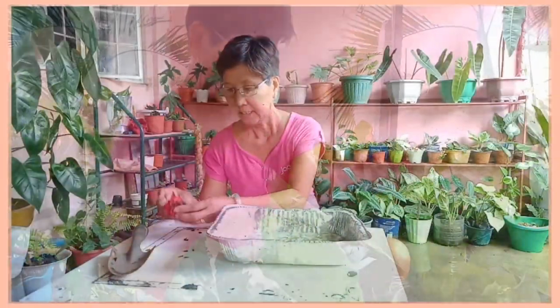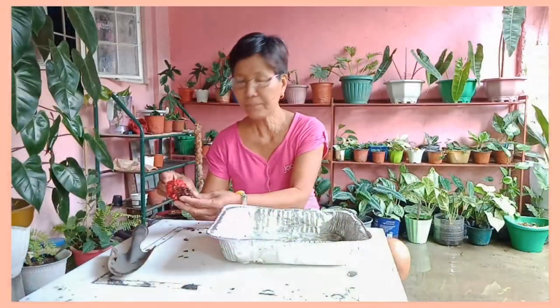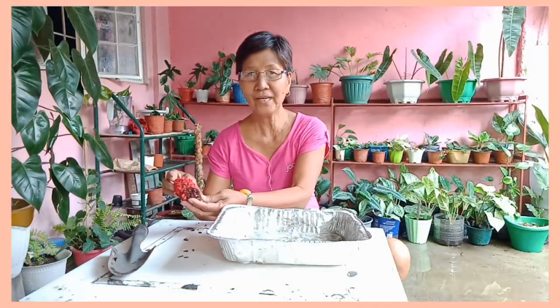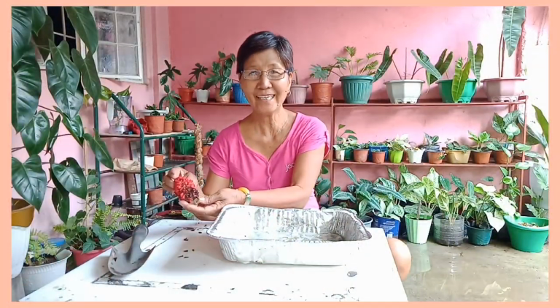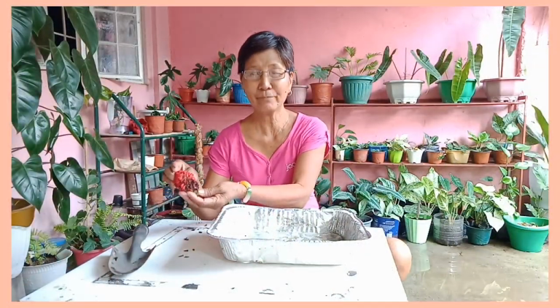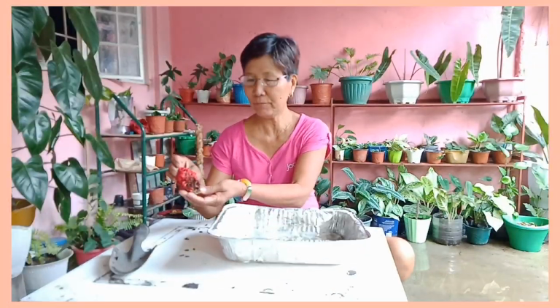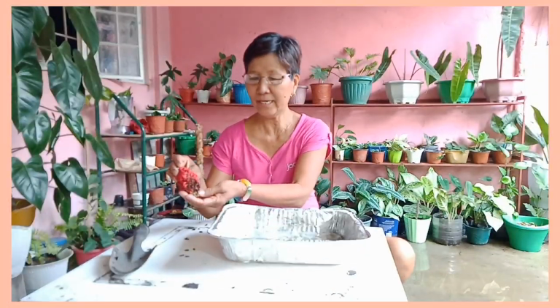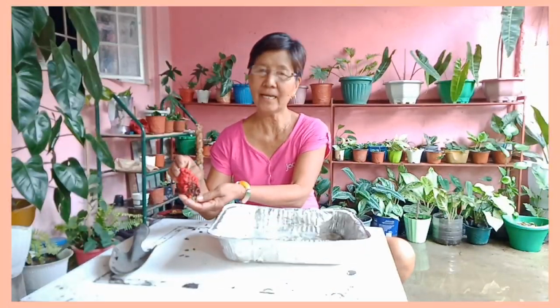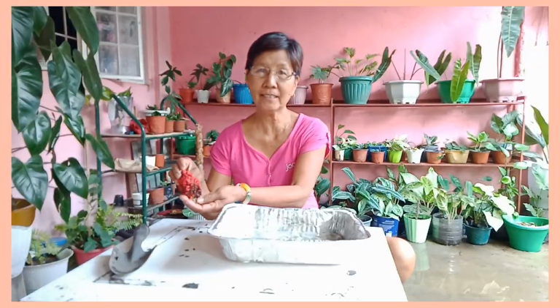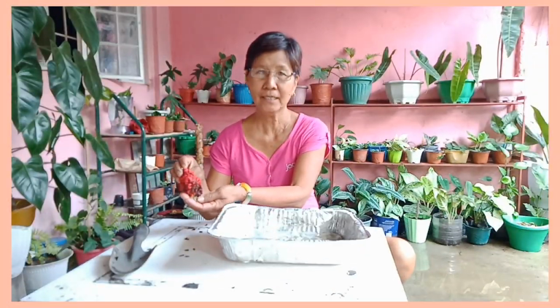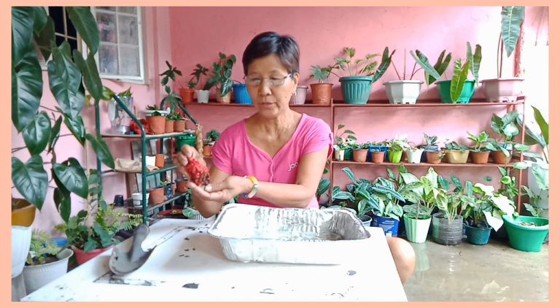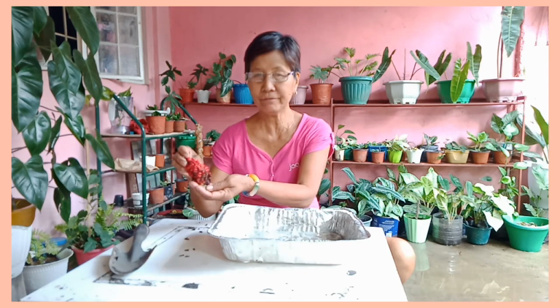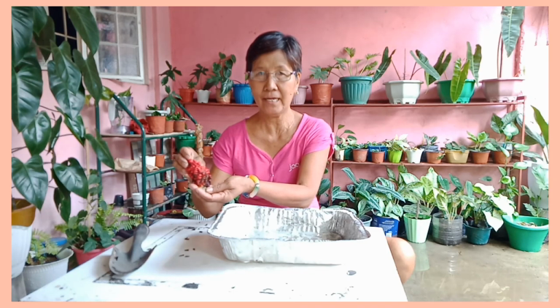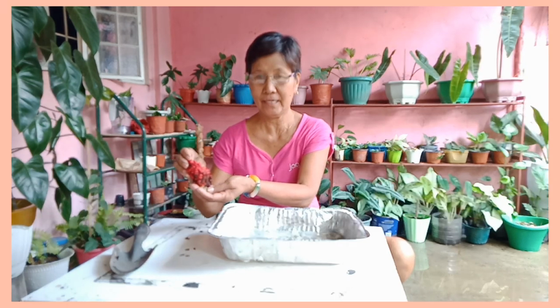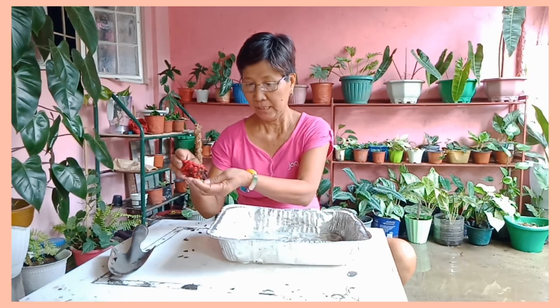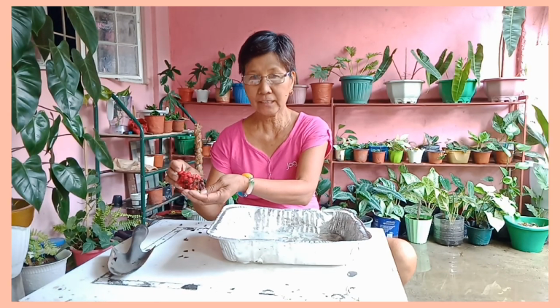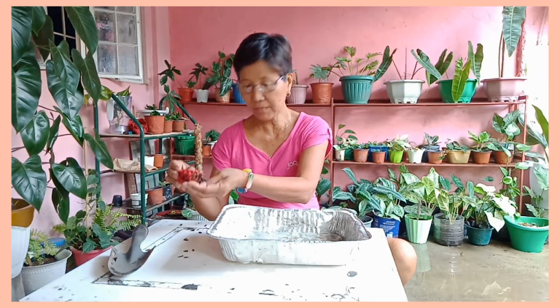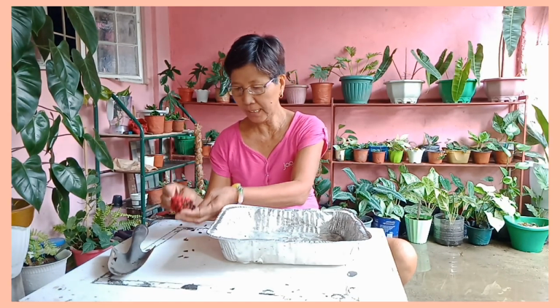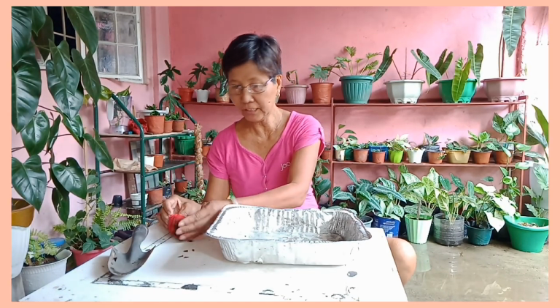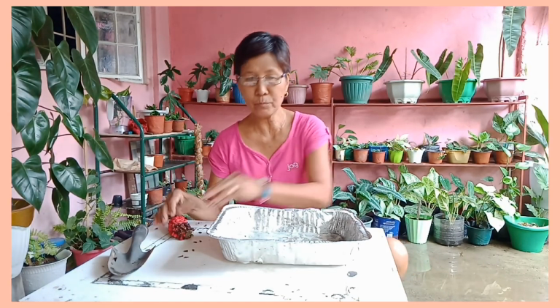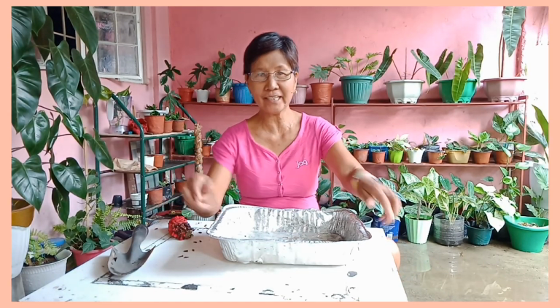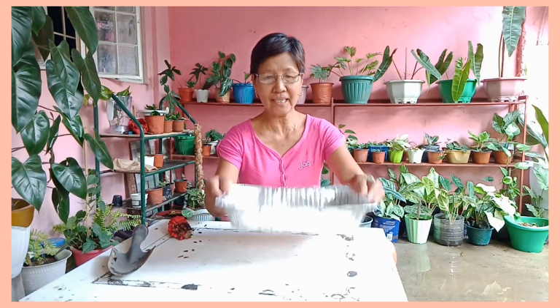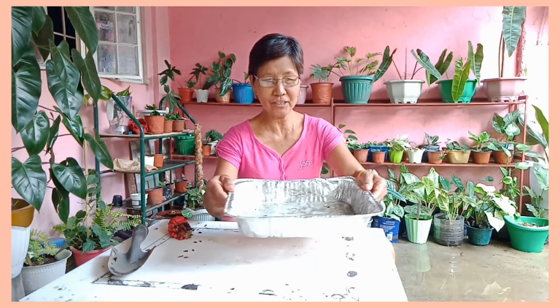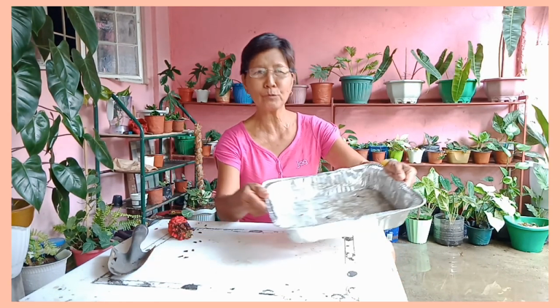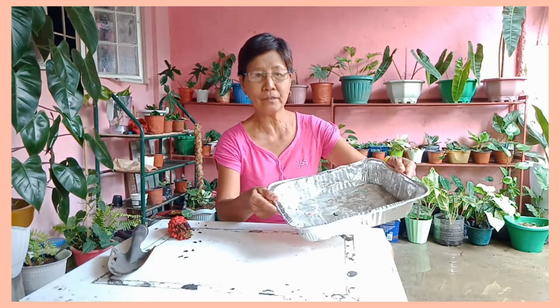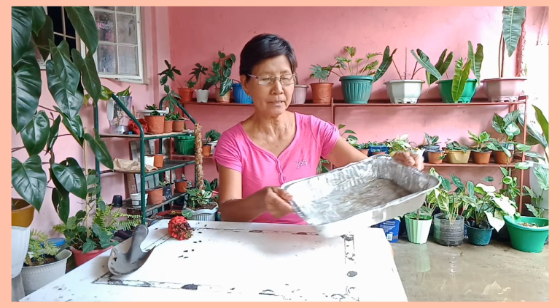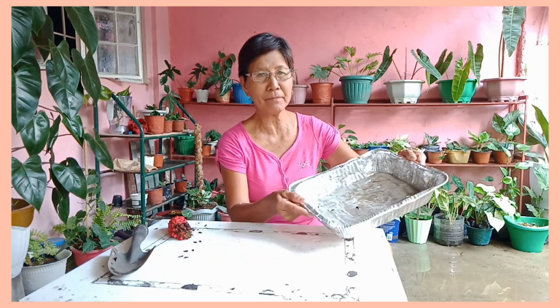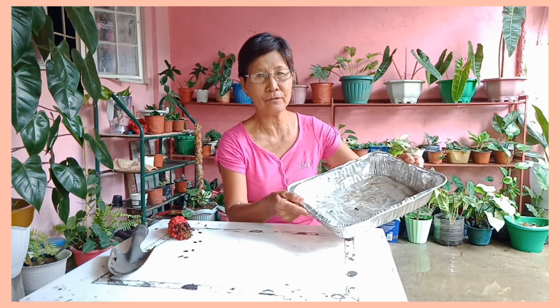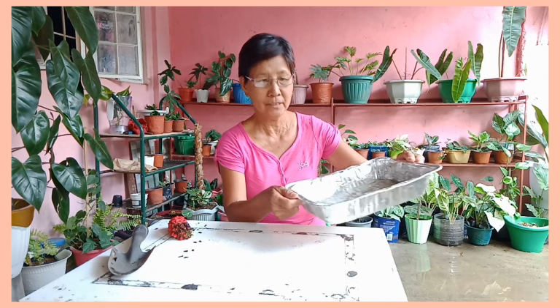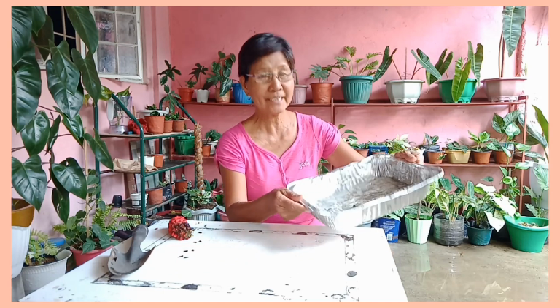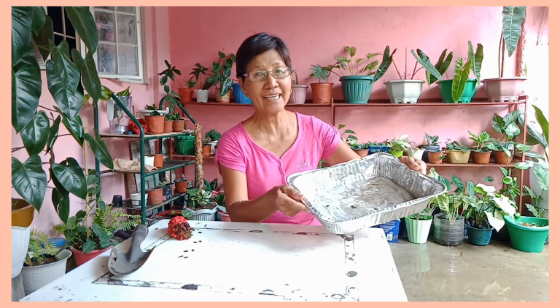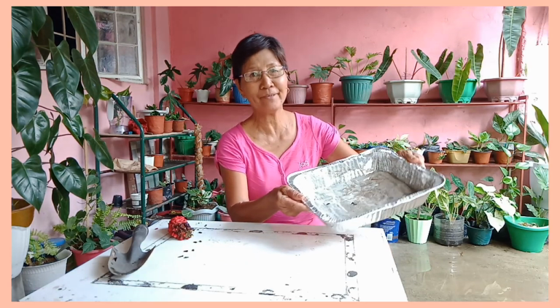Ito na po yung ating harvest na bulaklak ng wave of love. Itatanim na po natin — dito po siya itatanim. Tignan niyo po itong pagtatamnan po, recycle po.